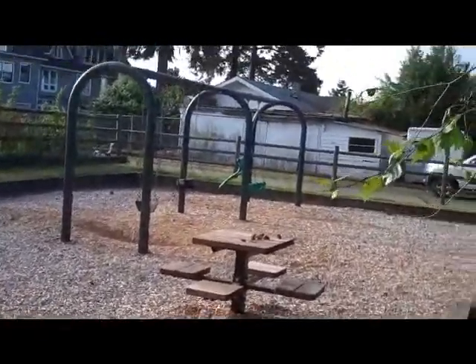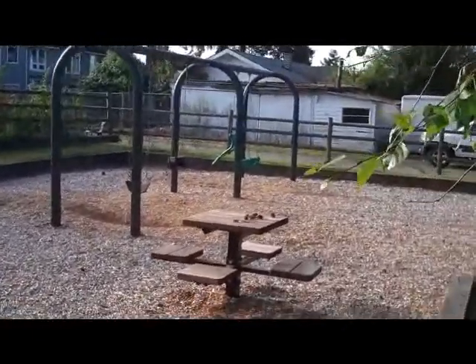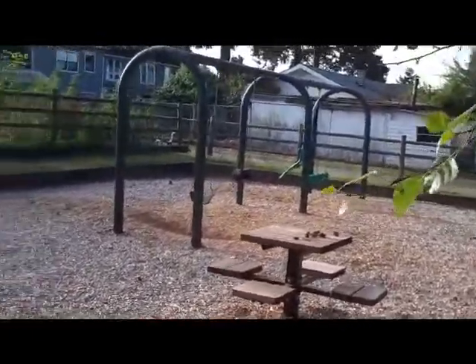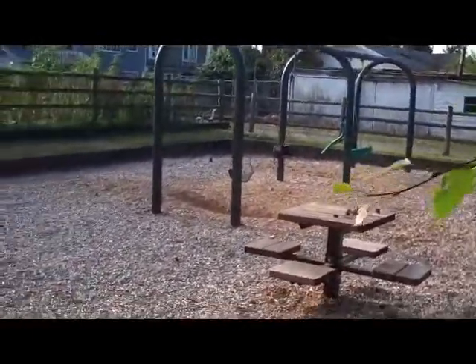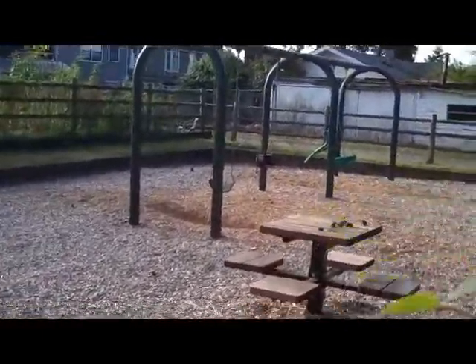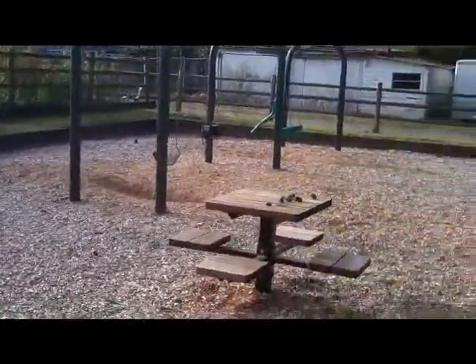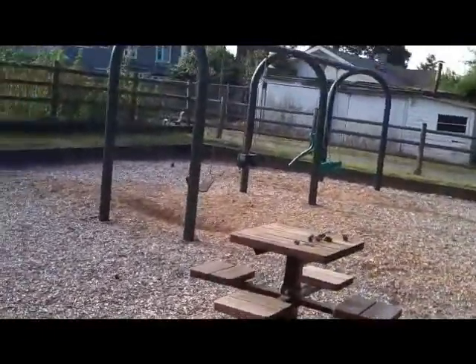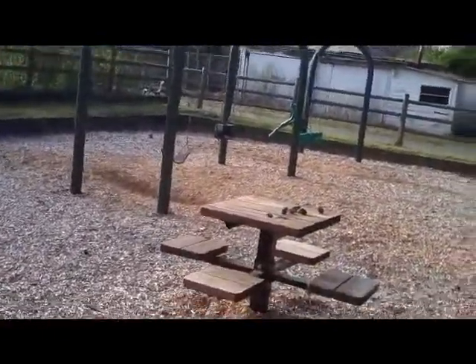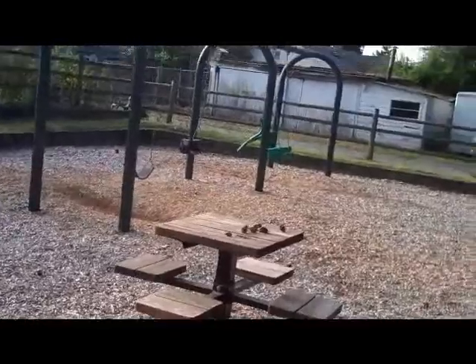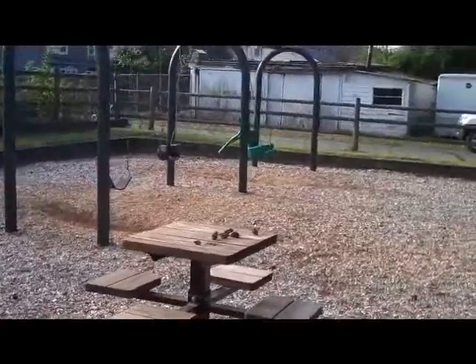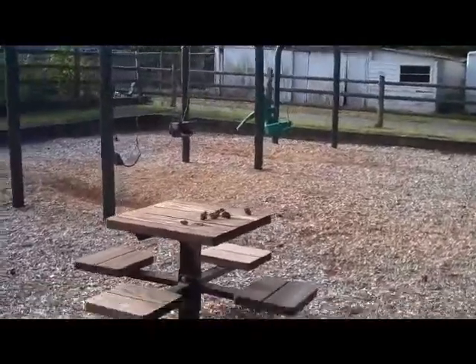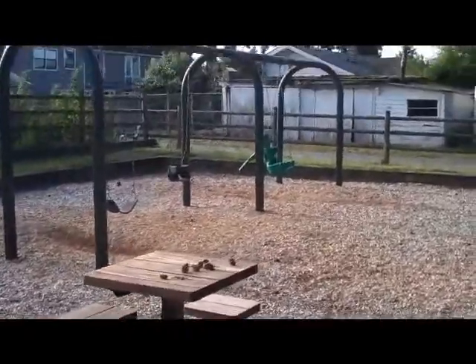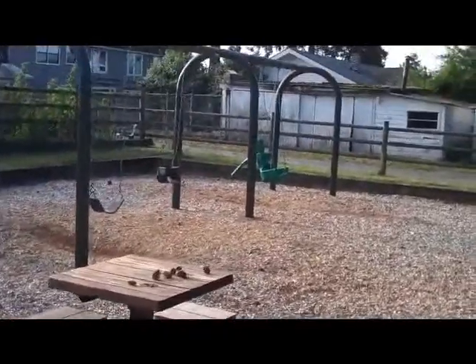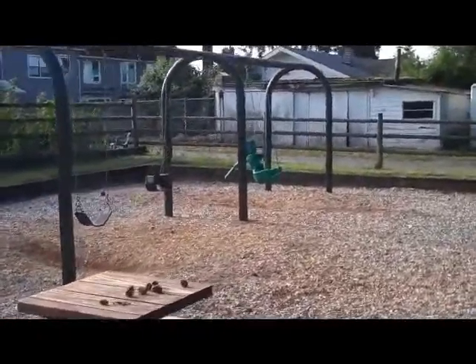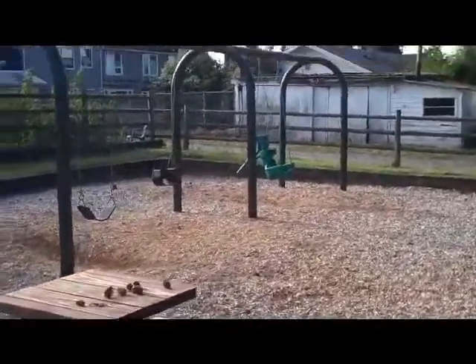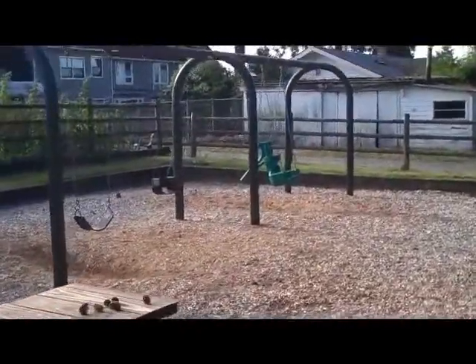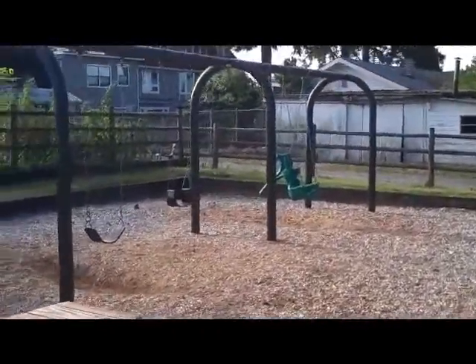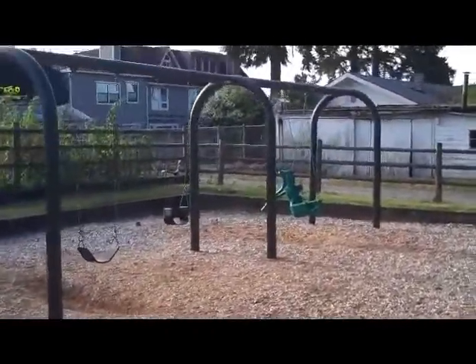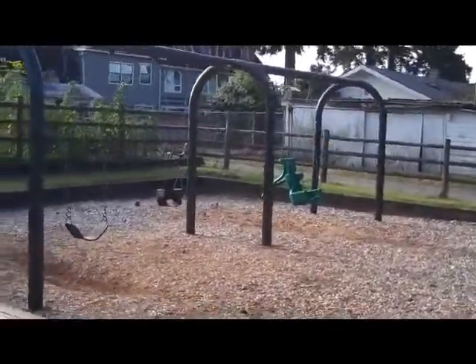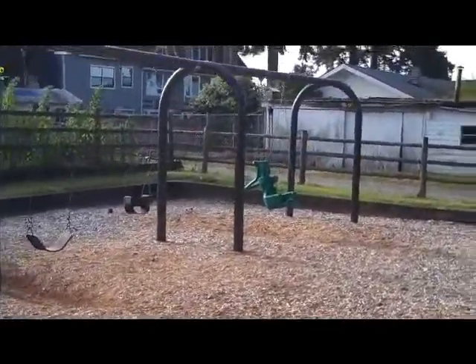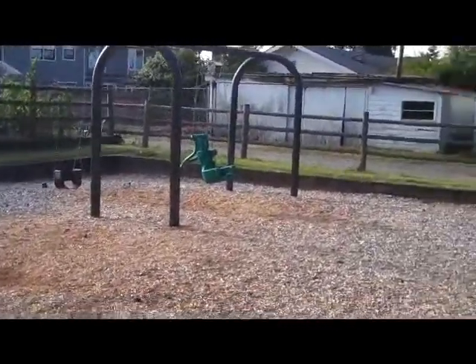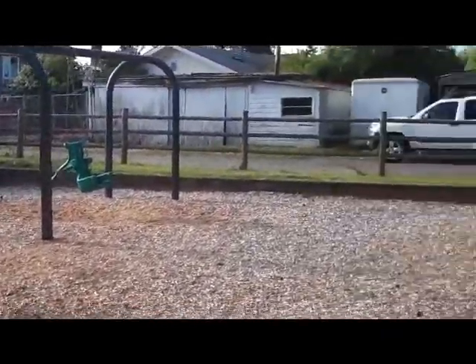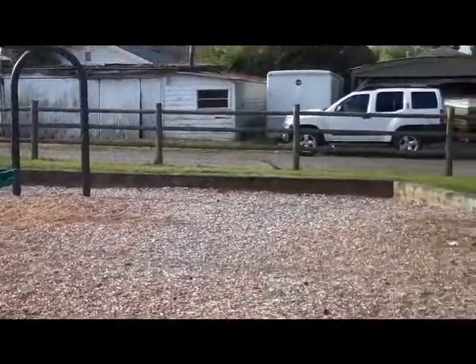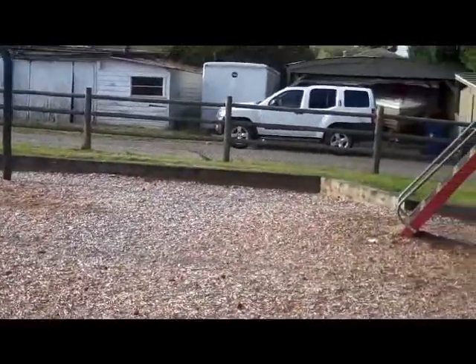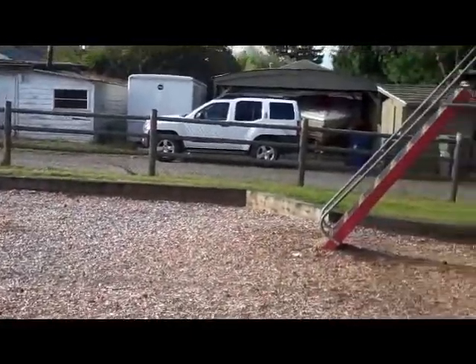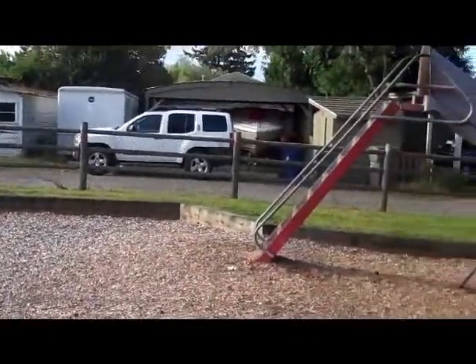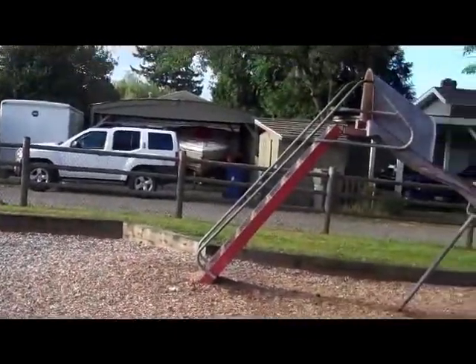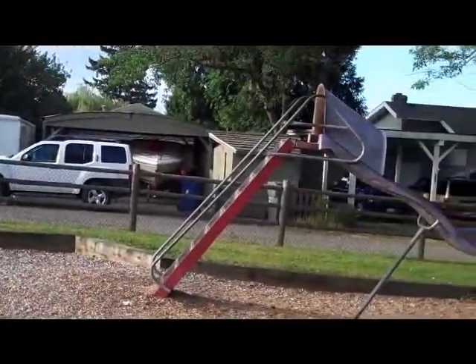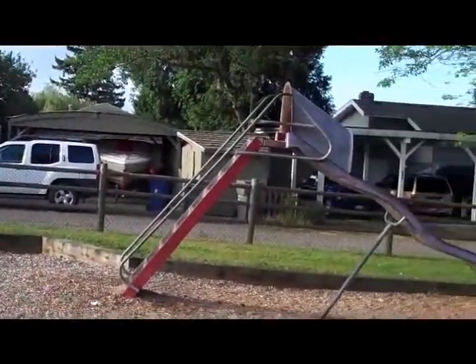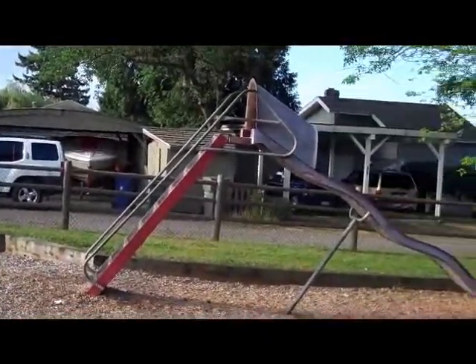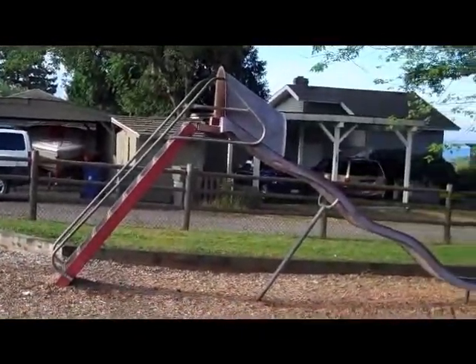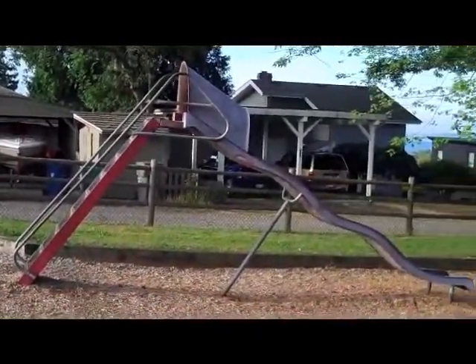And then a little more challenging slide all by itself in one corner. Here's the curvy slide — a little taller than the rest of the toys, and should provide thrills for smaller children.